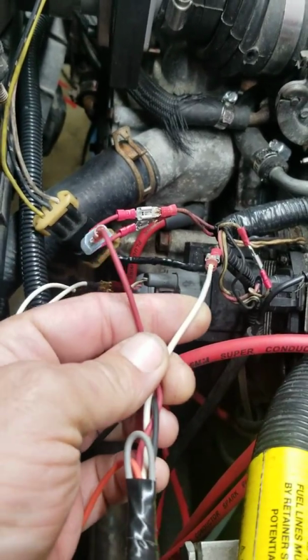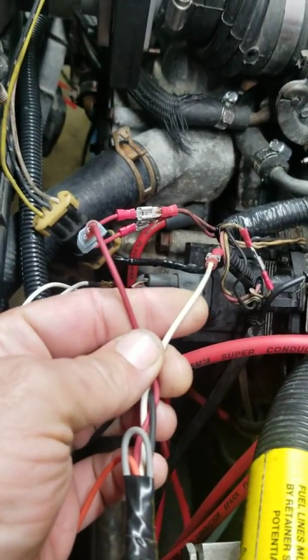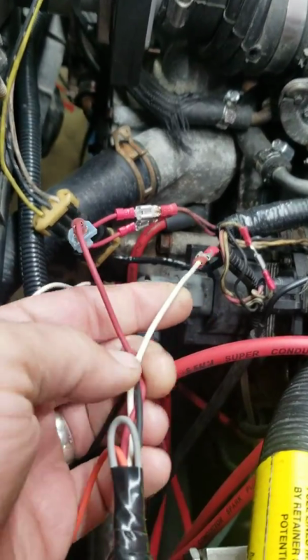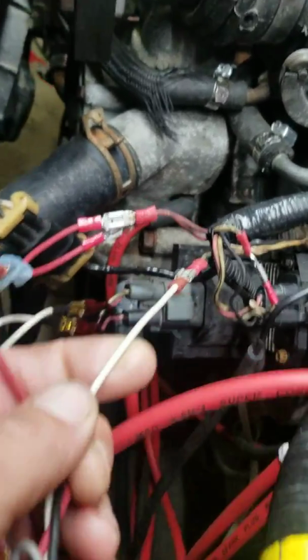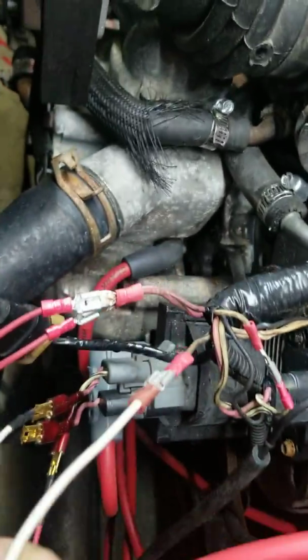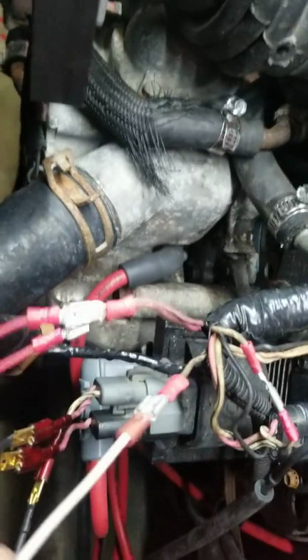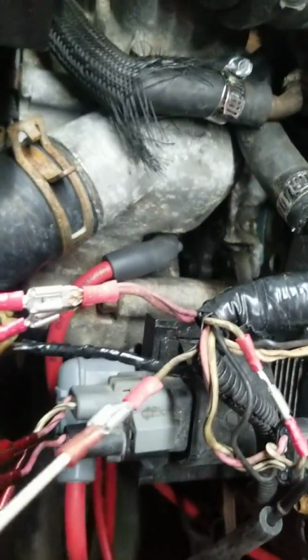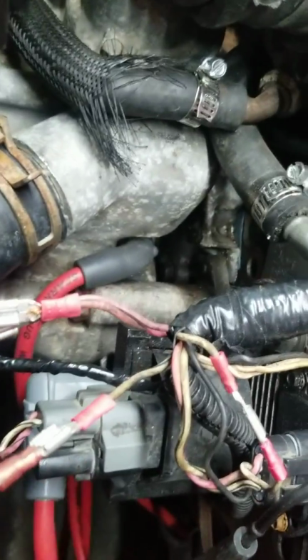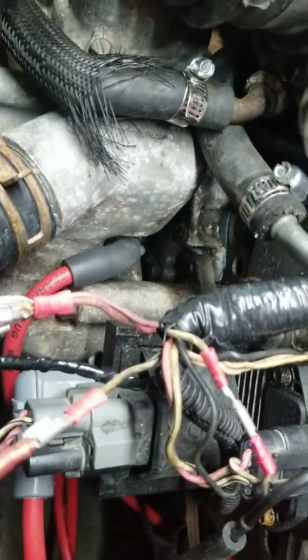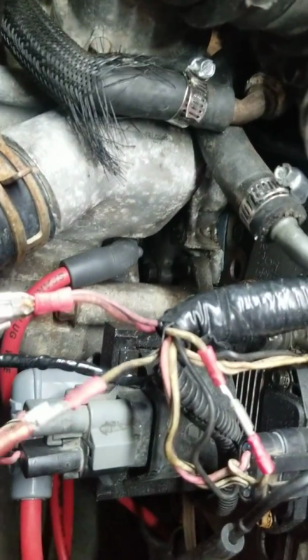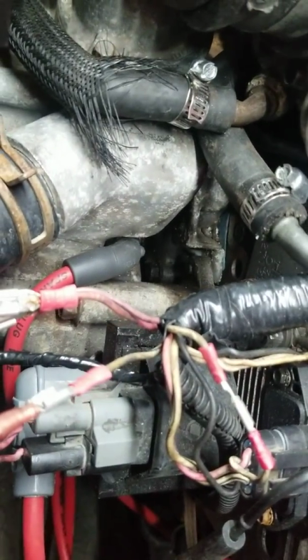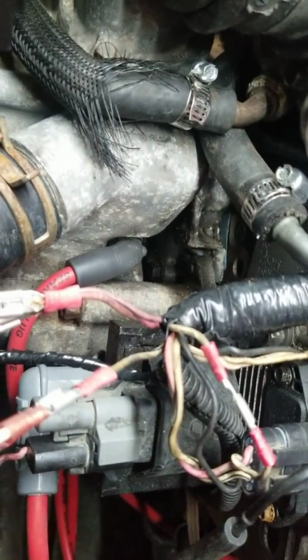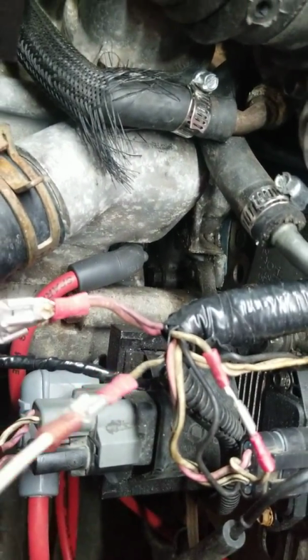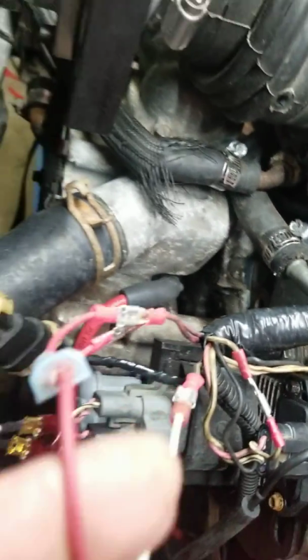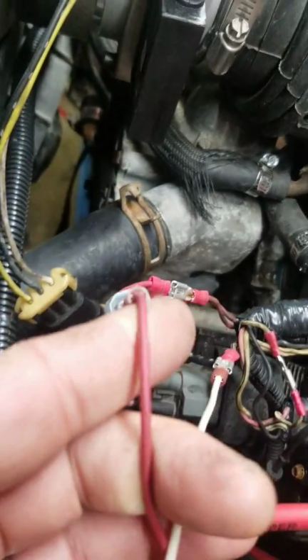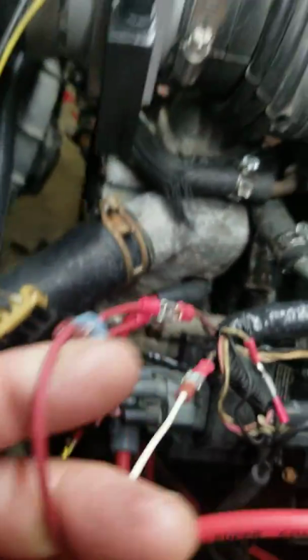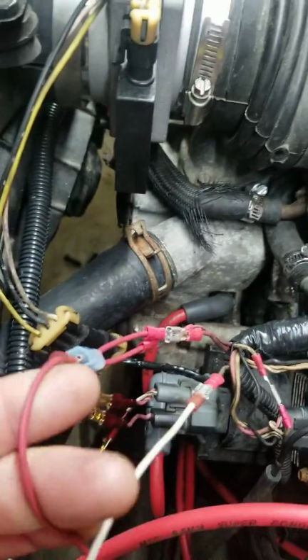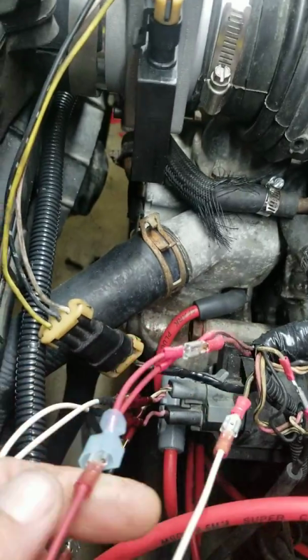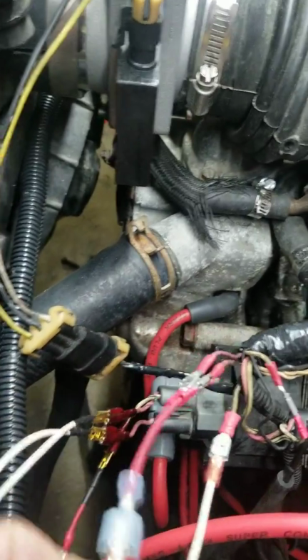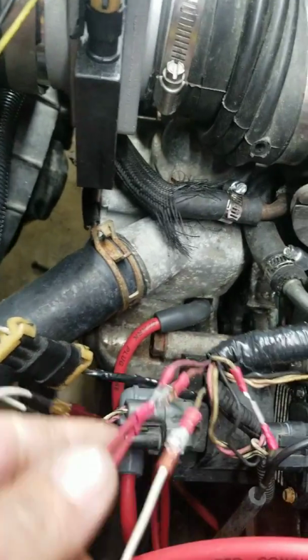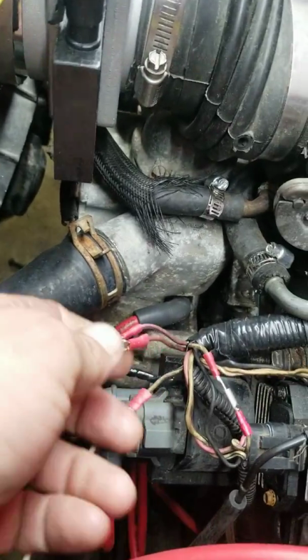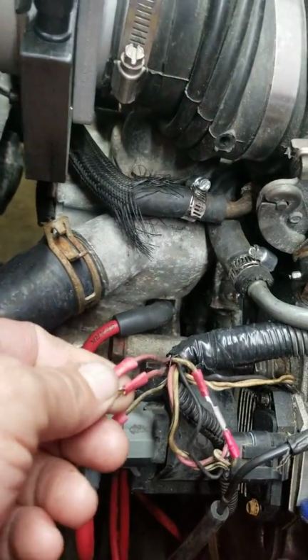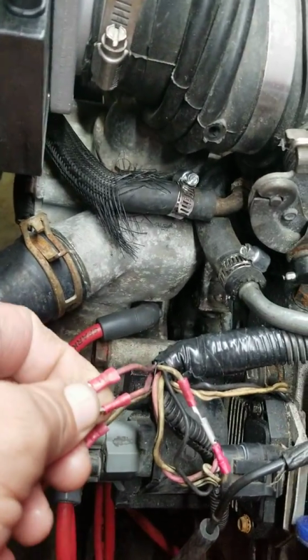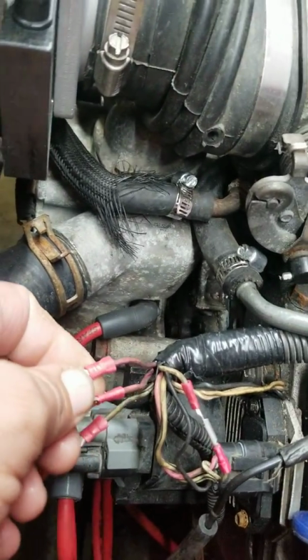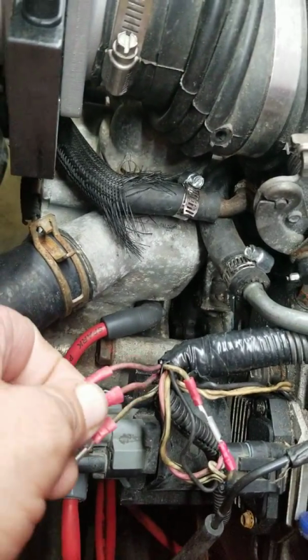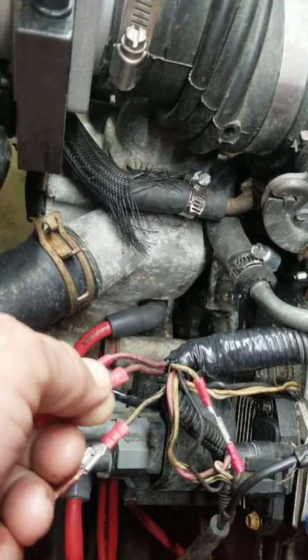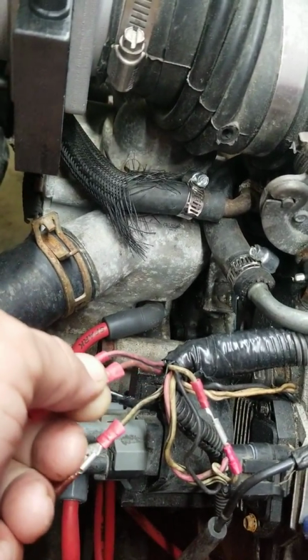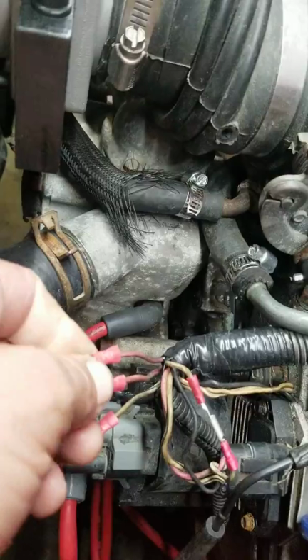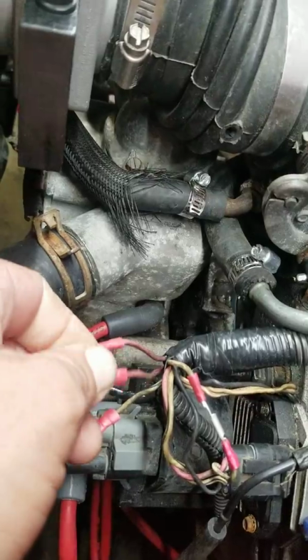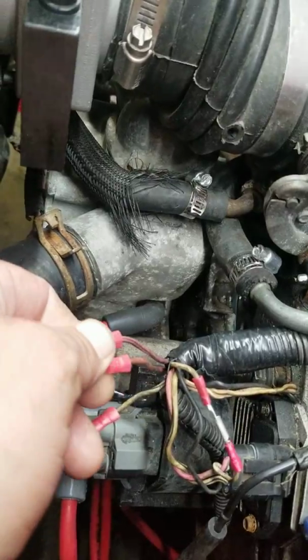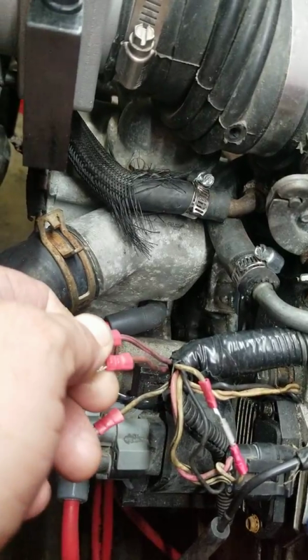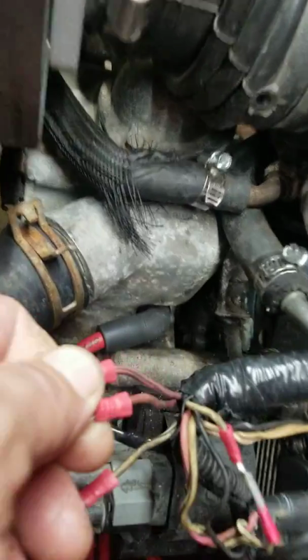From the factory wire harness, you're going to splice these two wires. Your white wire is going to go to the solid white wire or the white wire with the black stripe. The red wire is going to go to both pink wires — one is going to have a black stripe and the other one is solid pink.